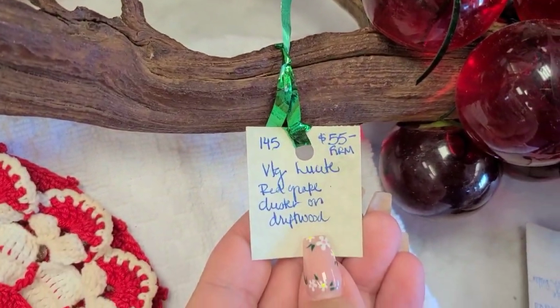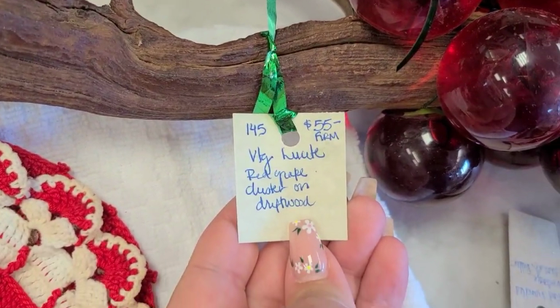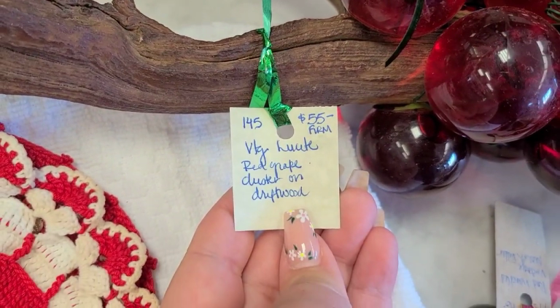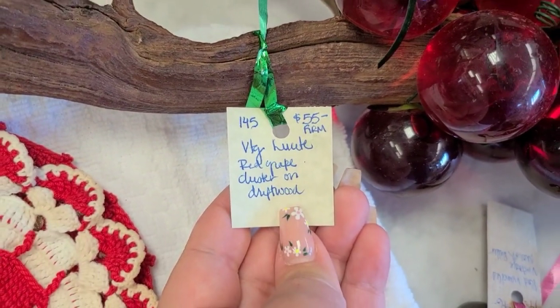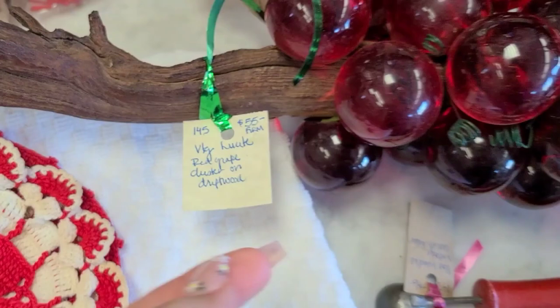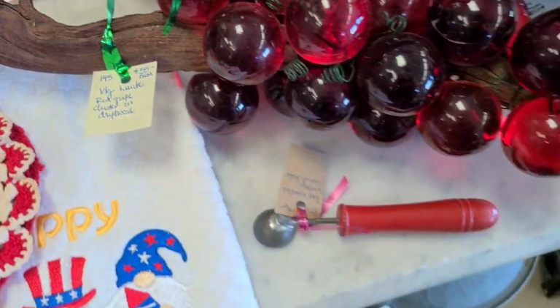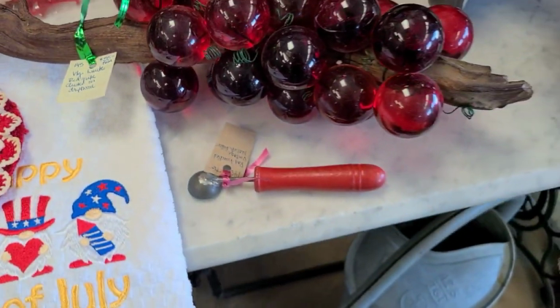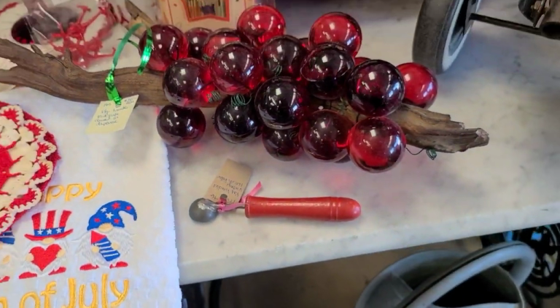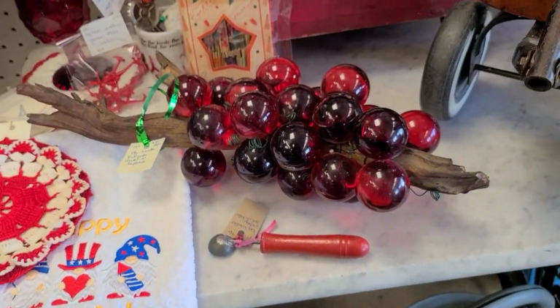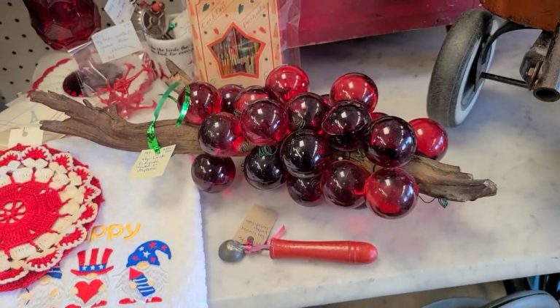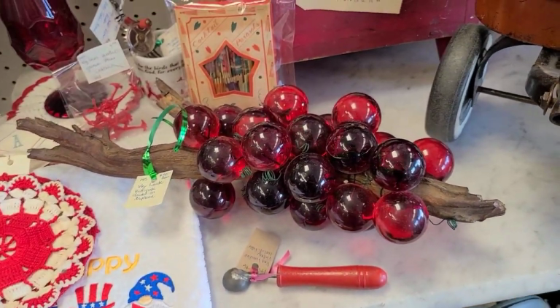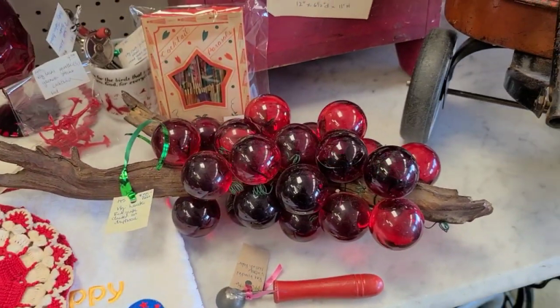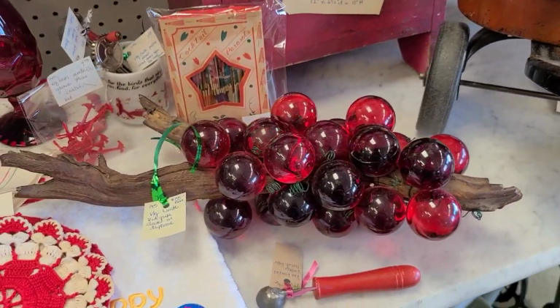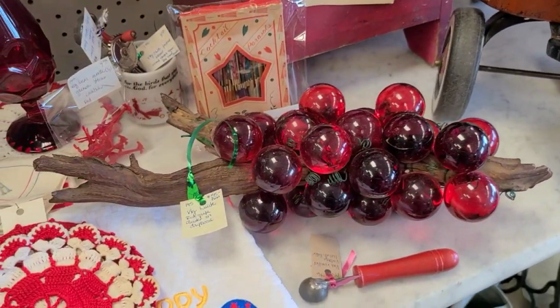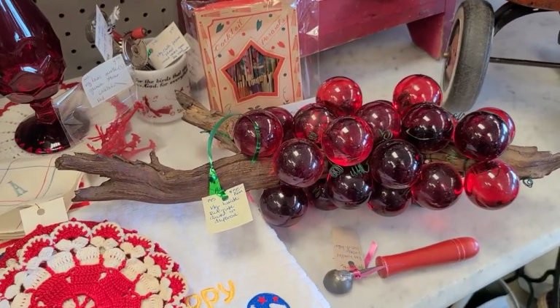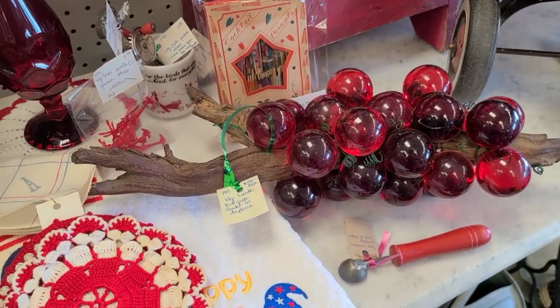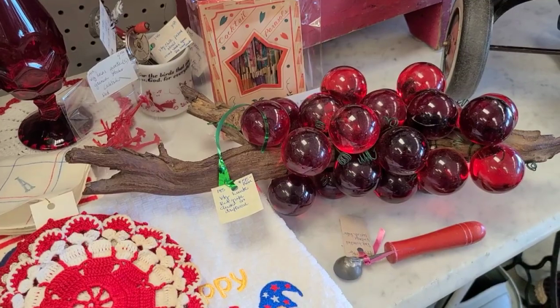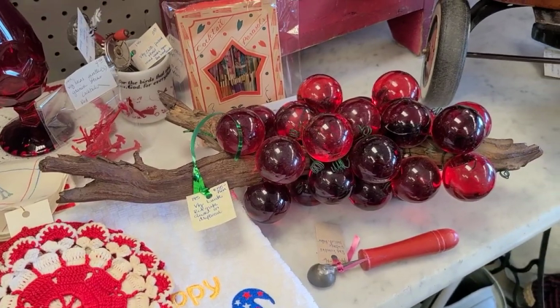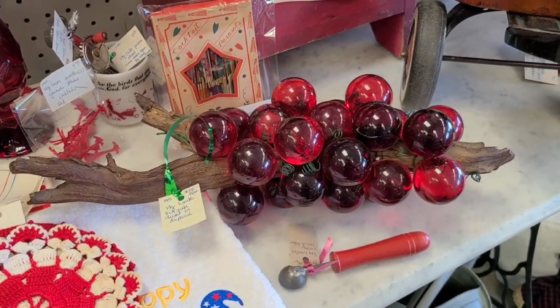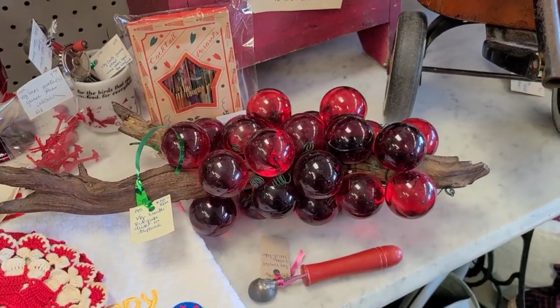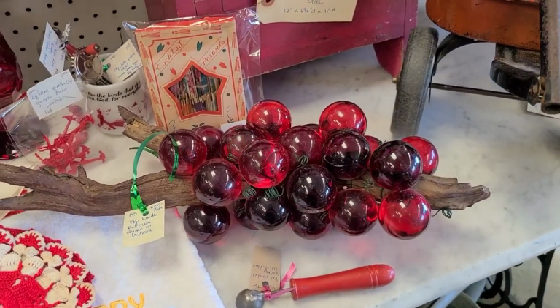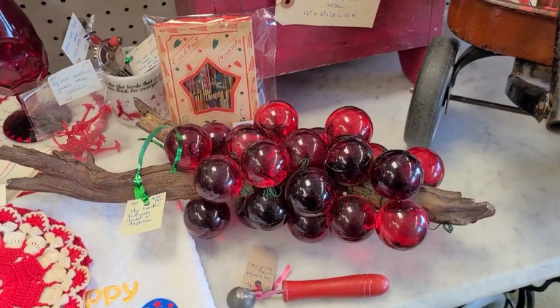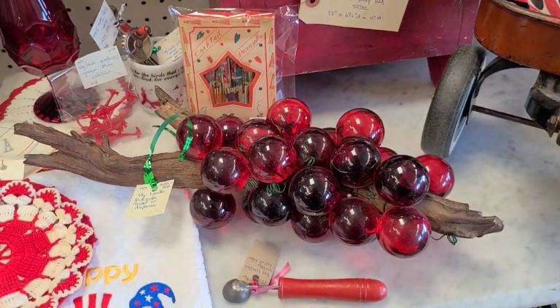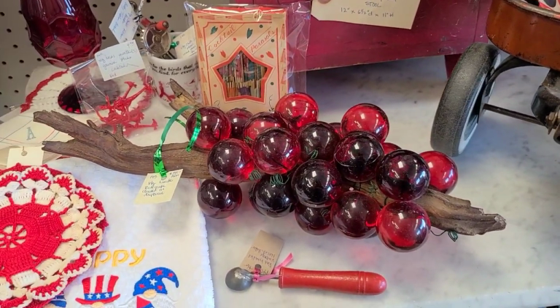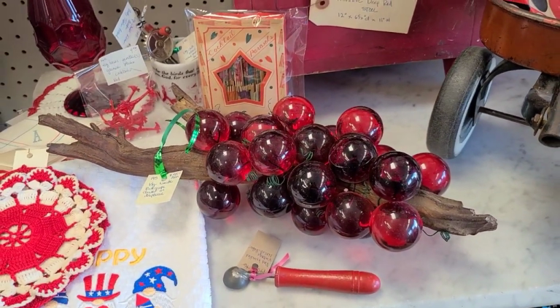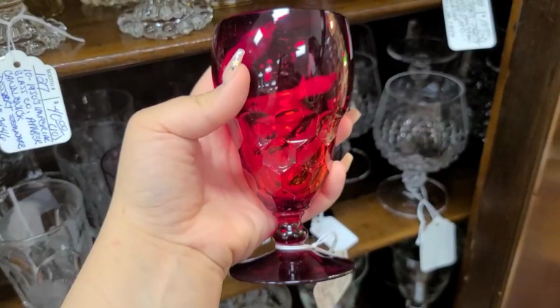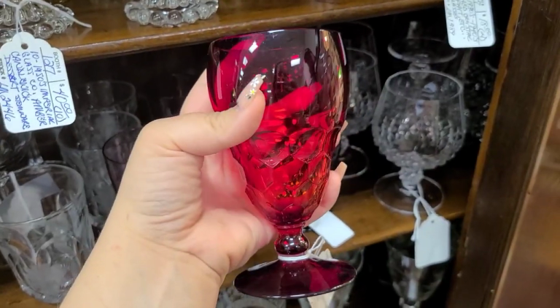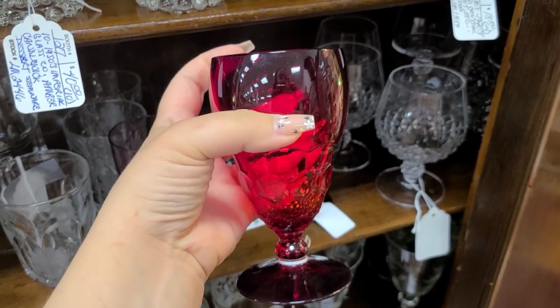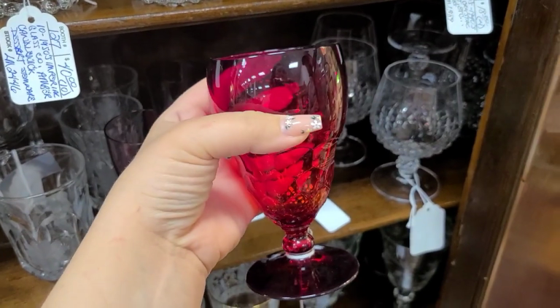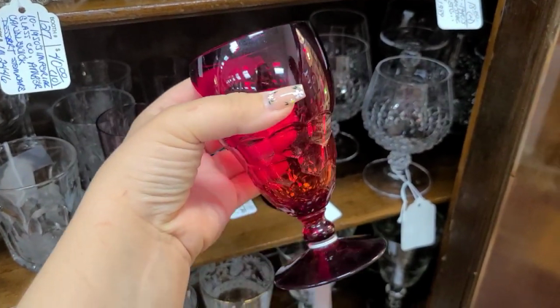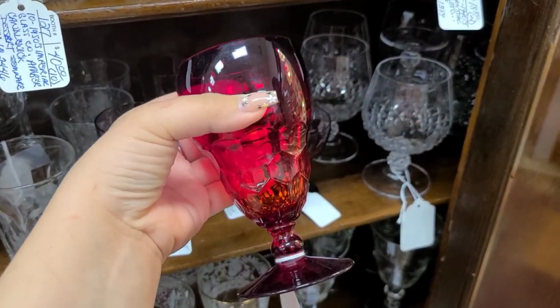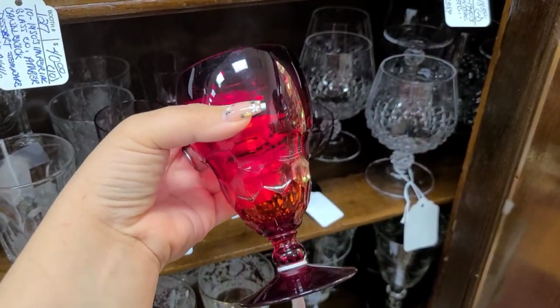These are just some lucite grapes. I don't know a lot about the lucite grapes, except that they're very collectible. These are priced at $55, and I believe the ones with the wooden log through them, as you can see, are going for about that.